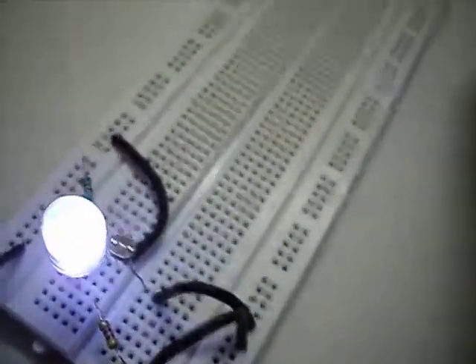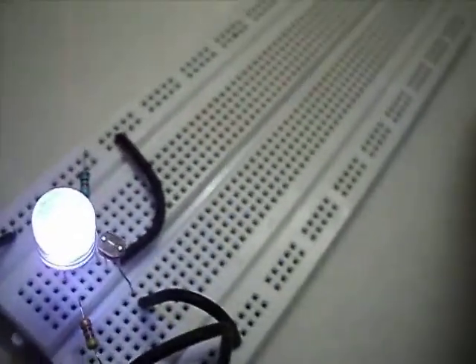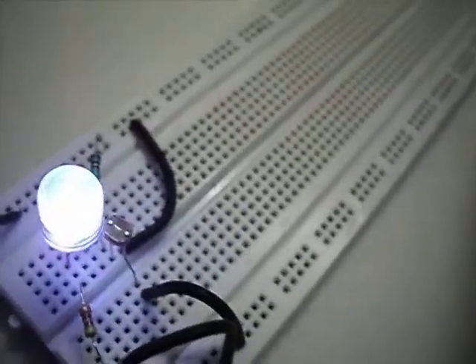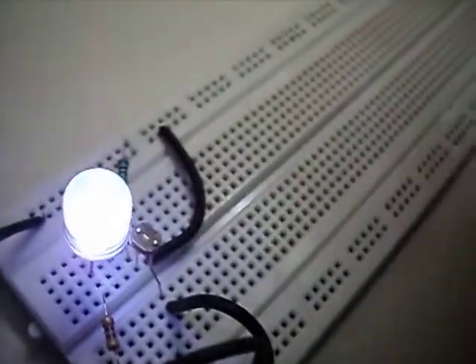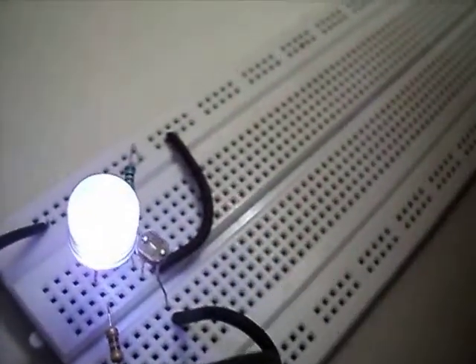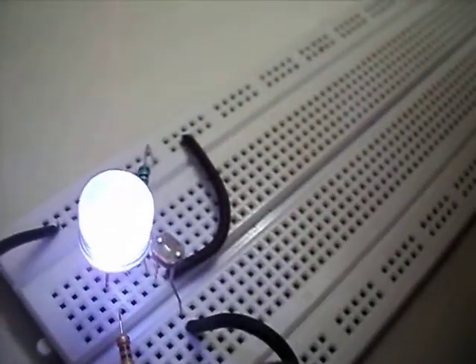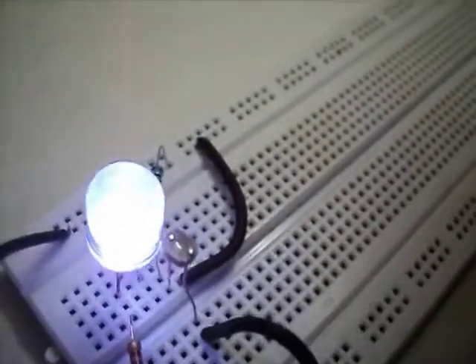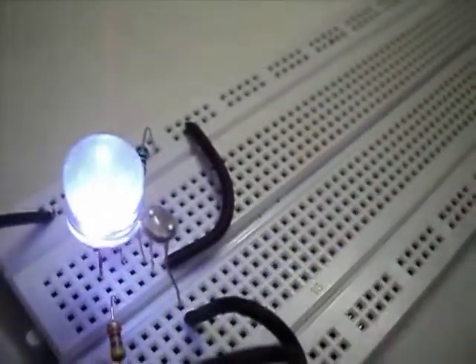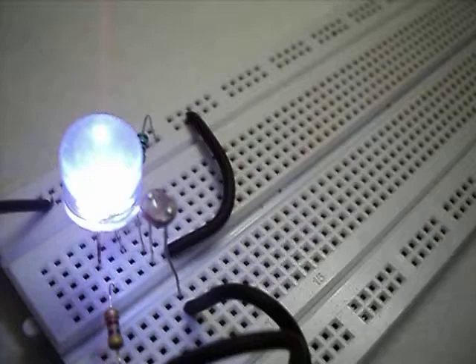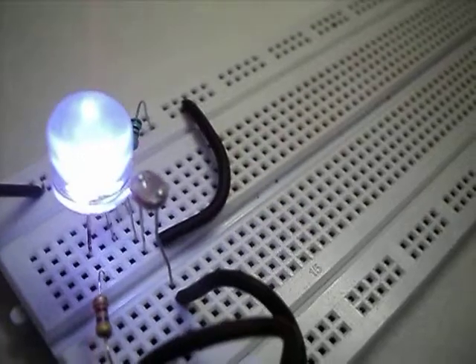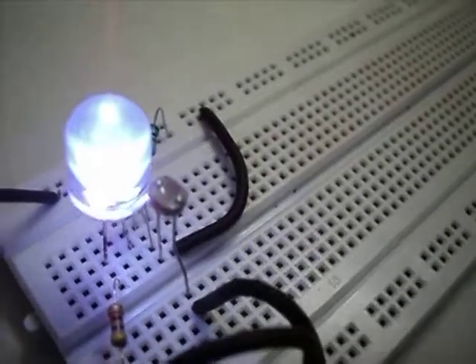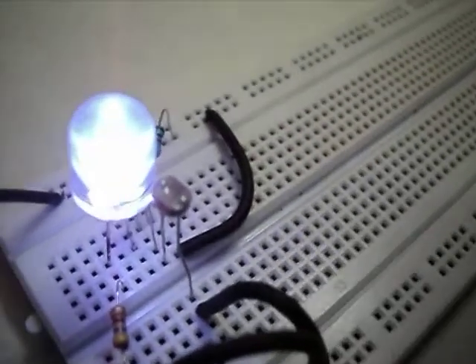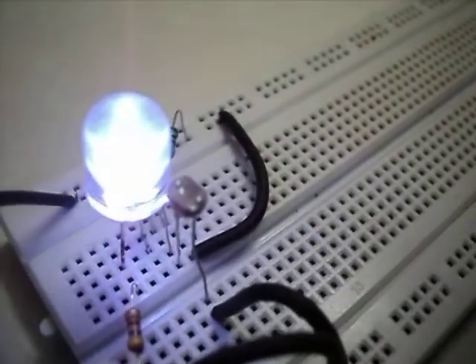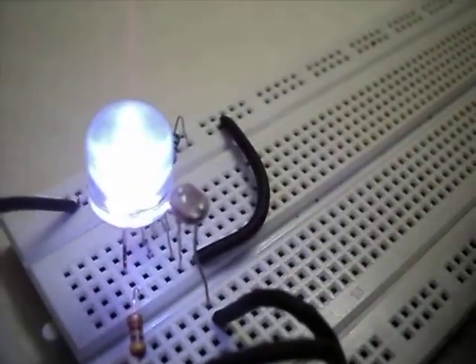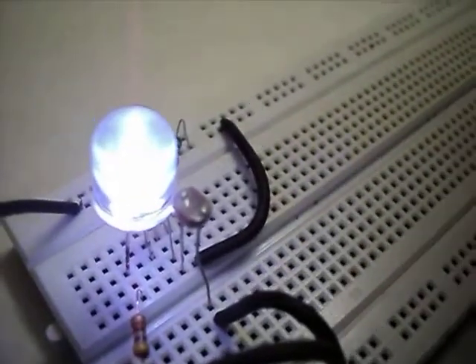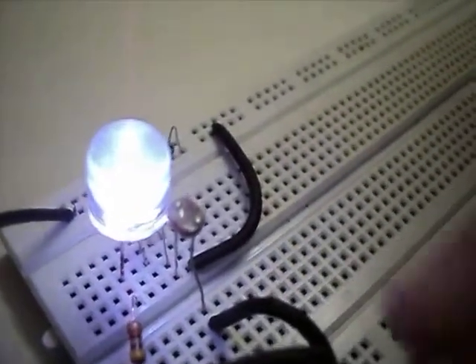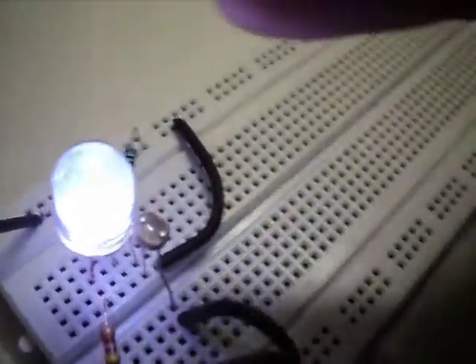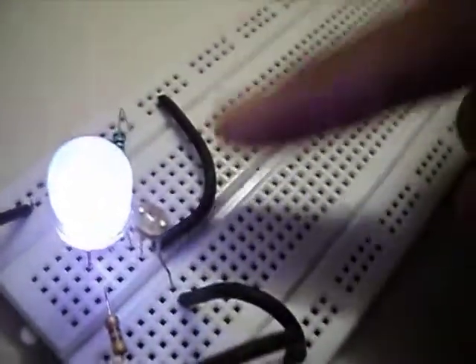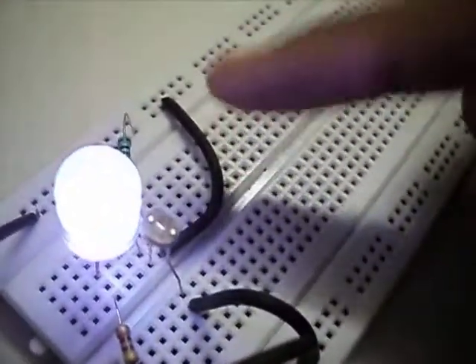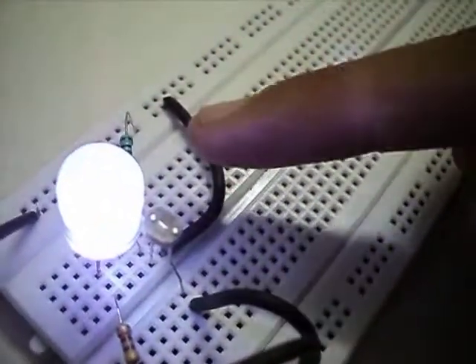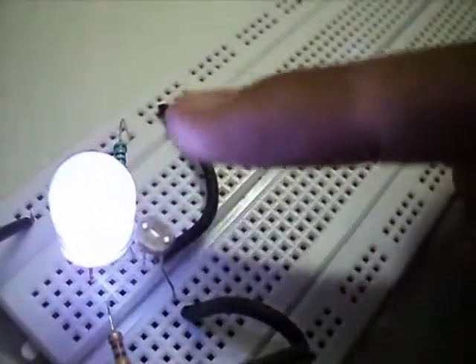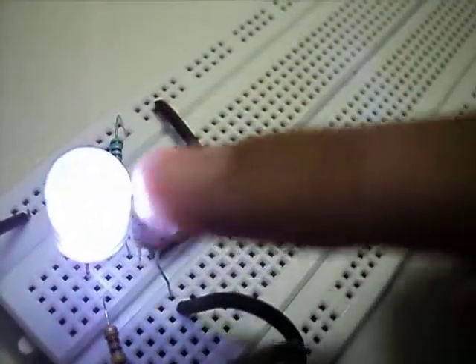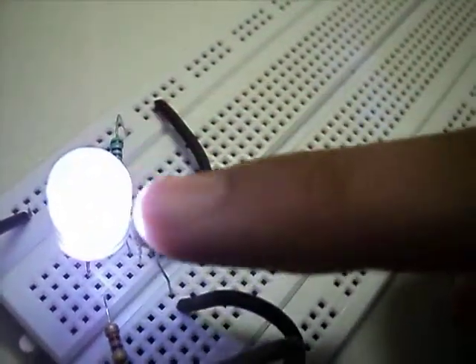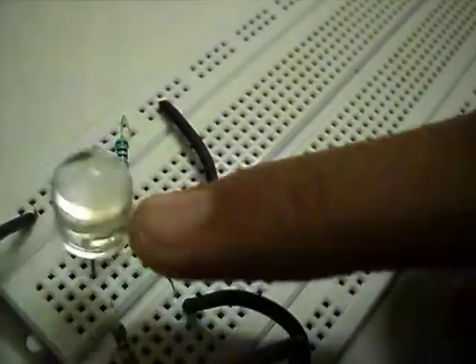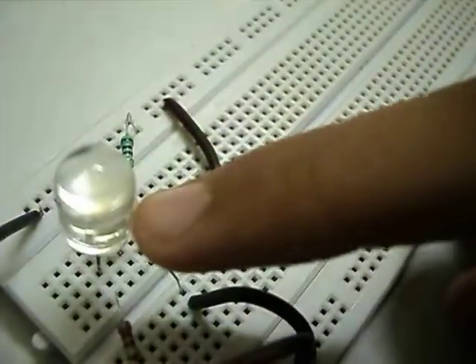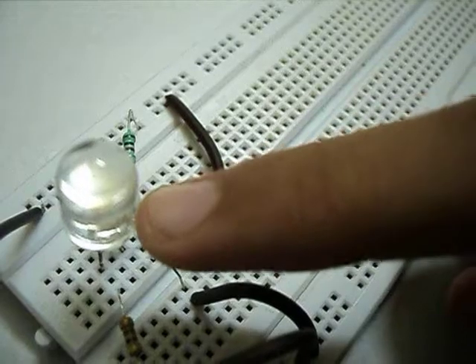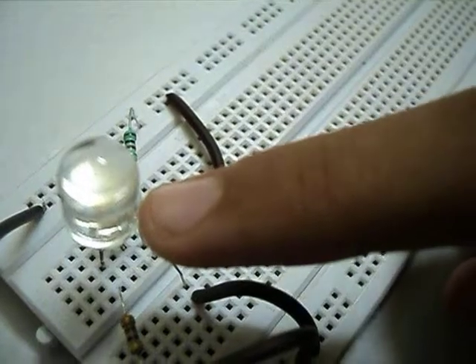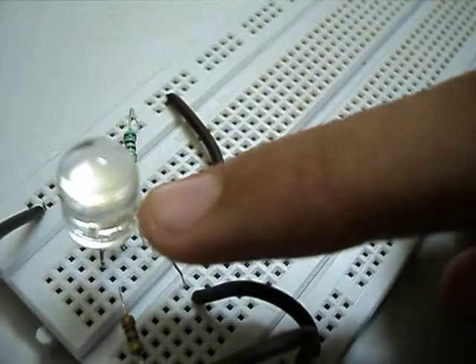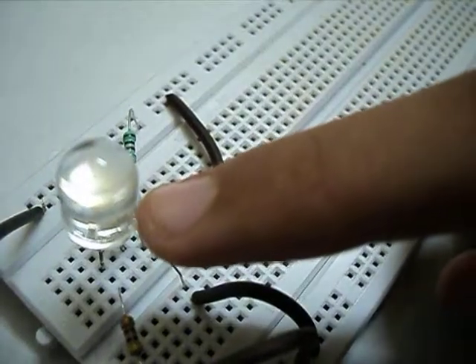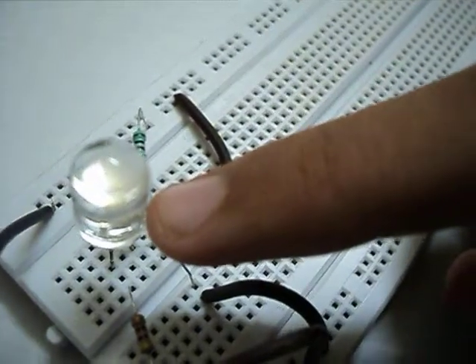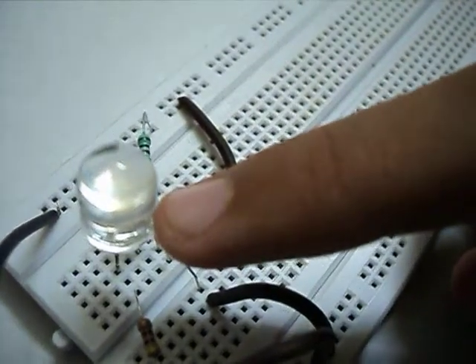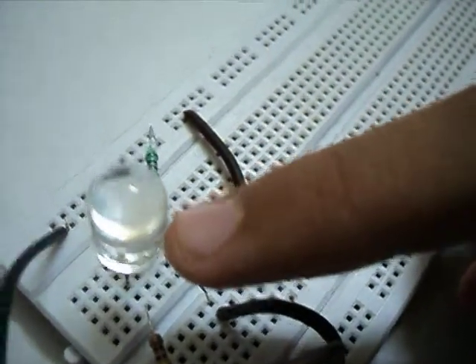As I have sufficient quantity of light in my home, the LED is lit up. Now I will try placing a hand on the LDR. And you can see the LED stops.